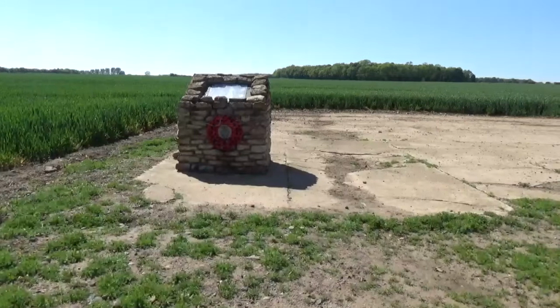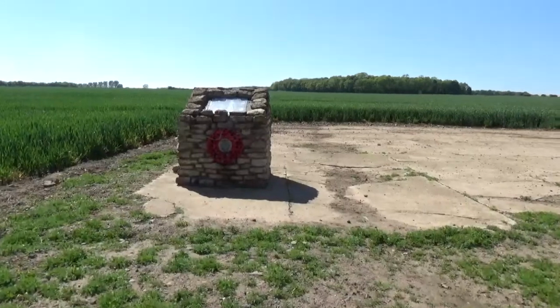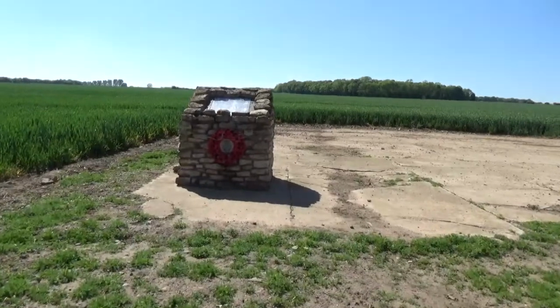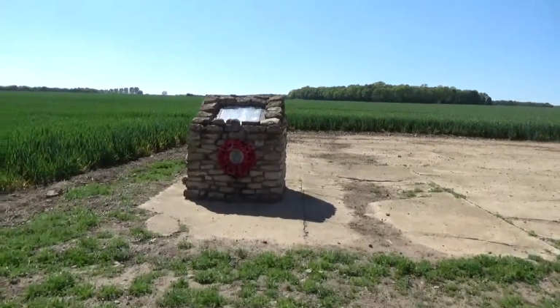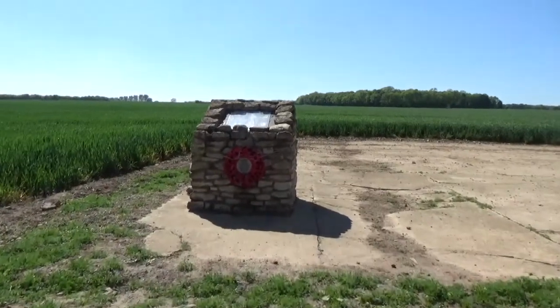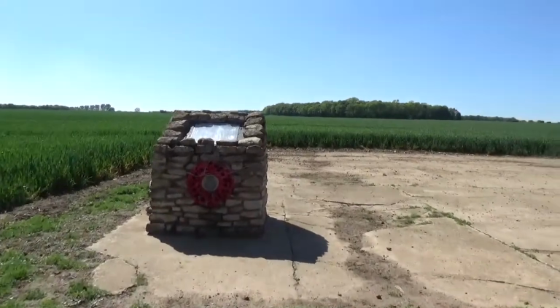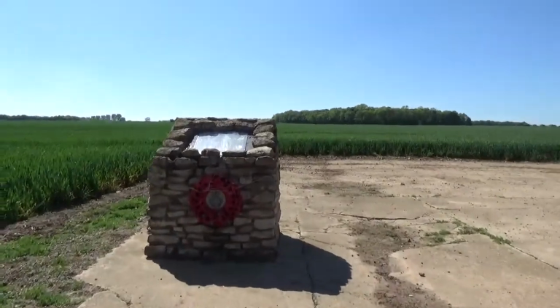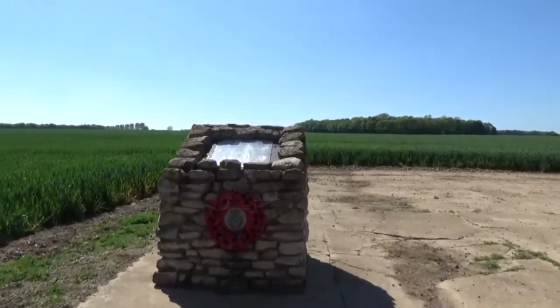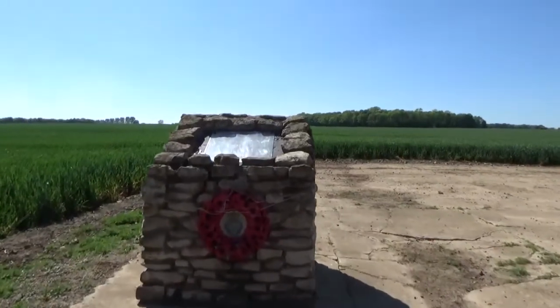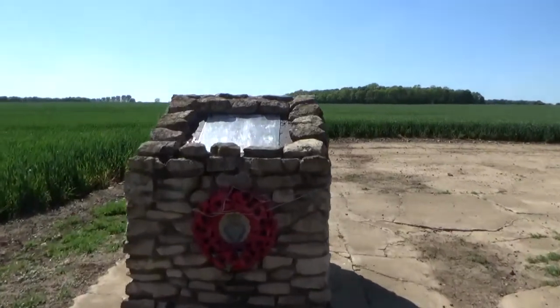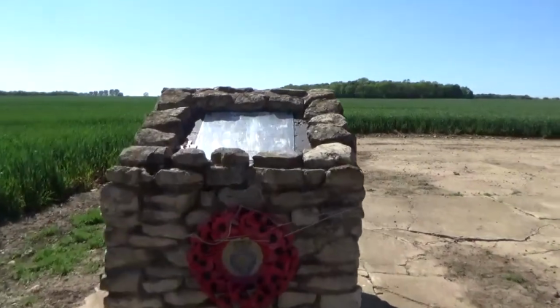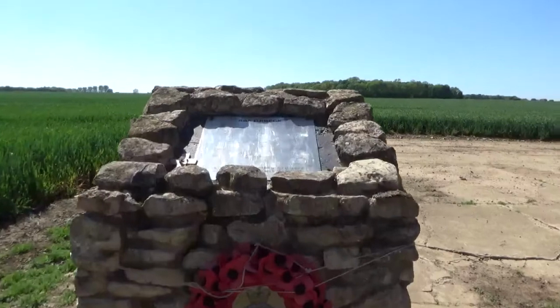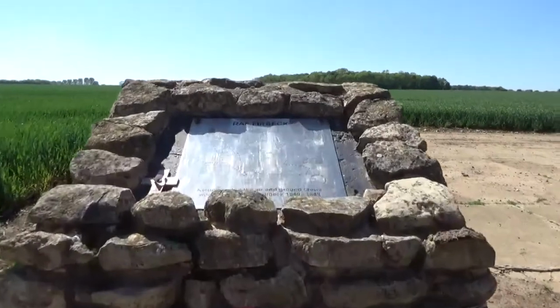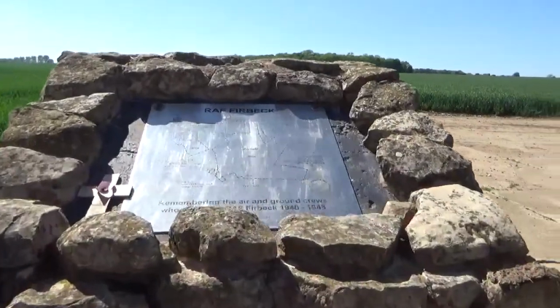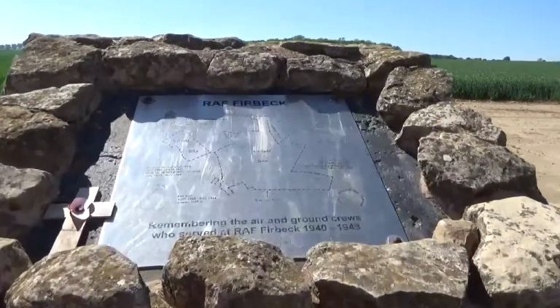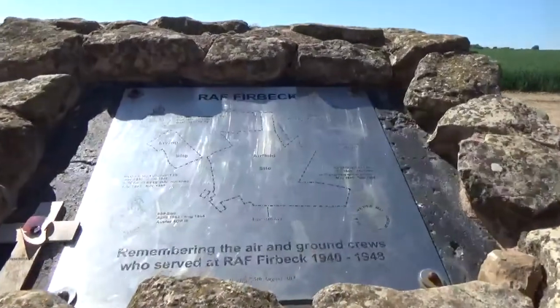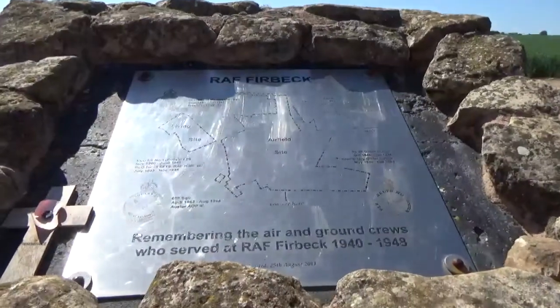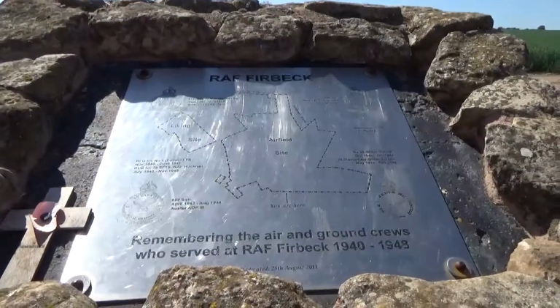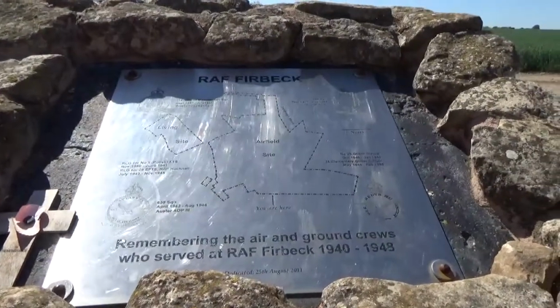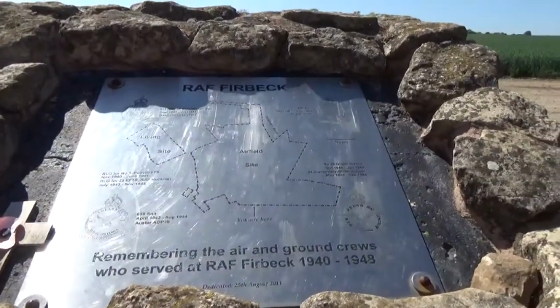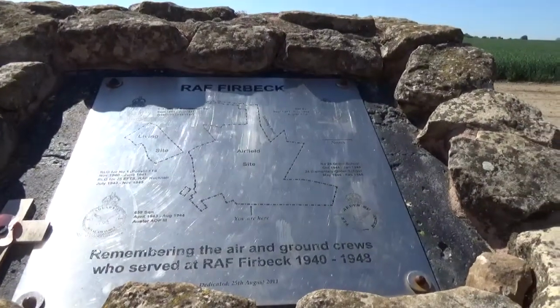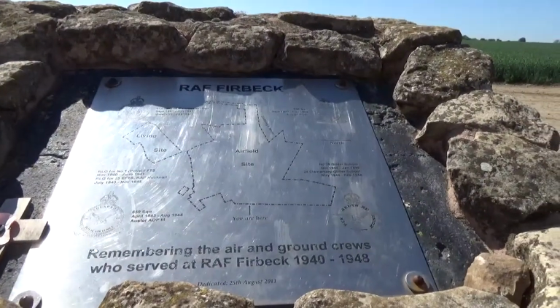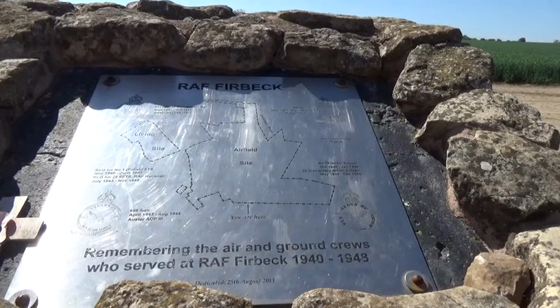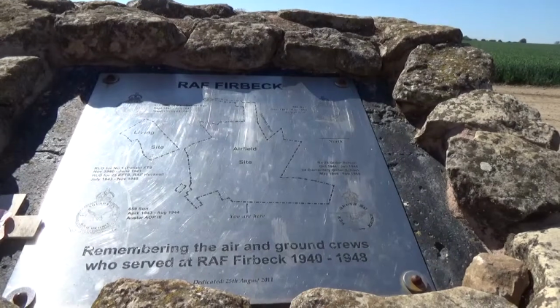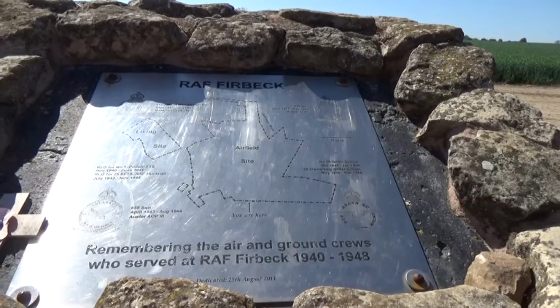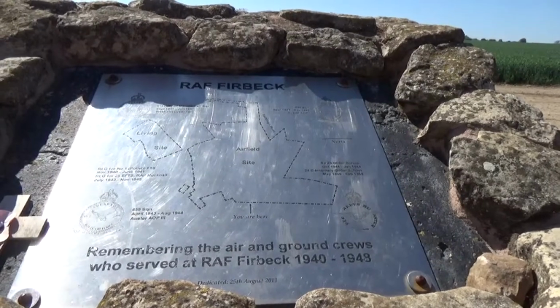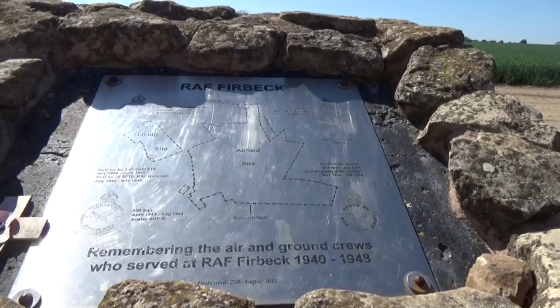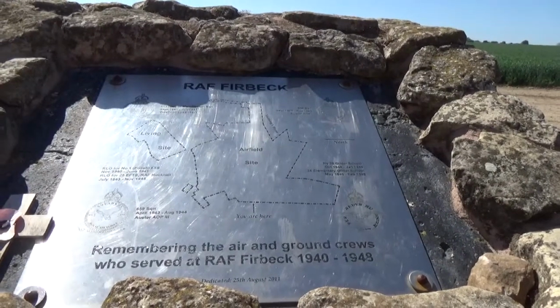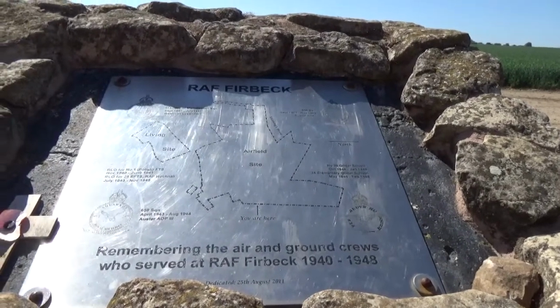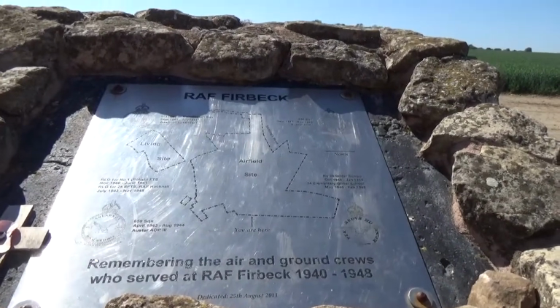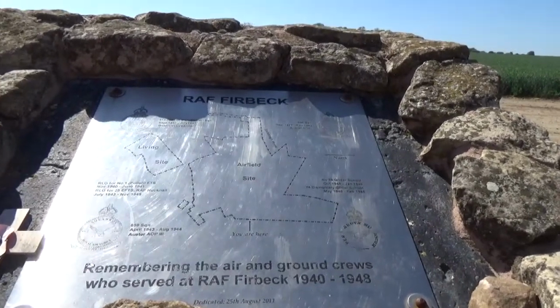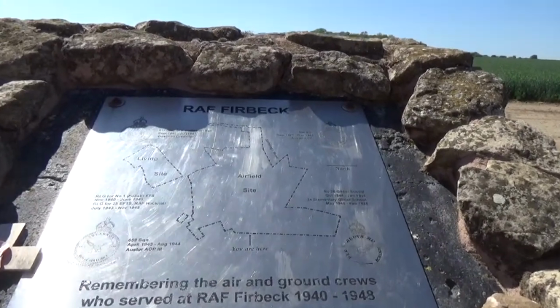So I'm now at the monument for the RAF station and you can see that picture of the airfield site. What you can do is stop the video at this point in time and have a look at that map.